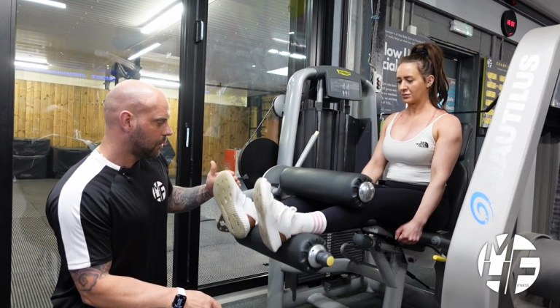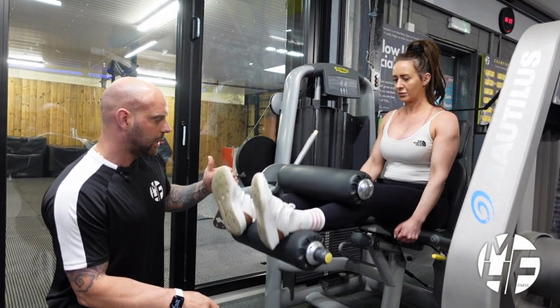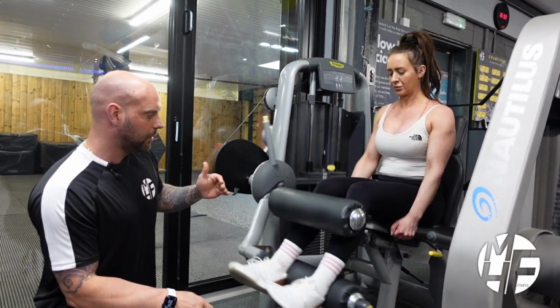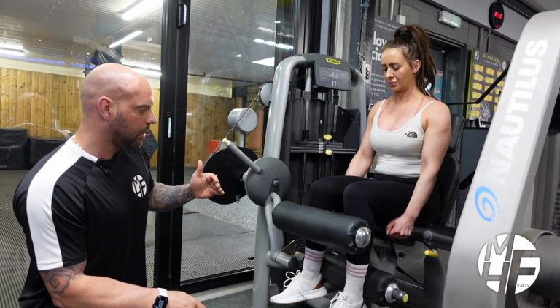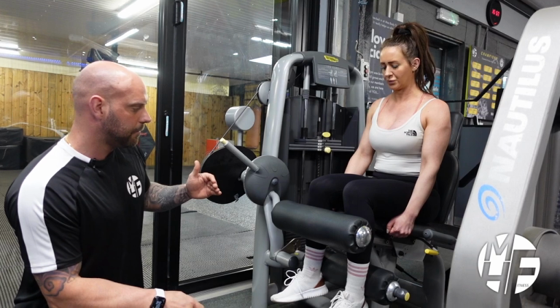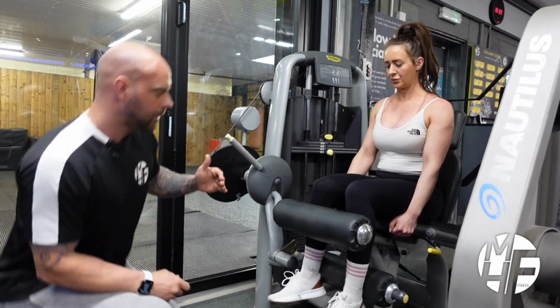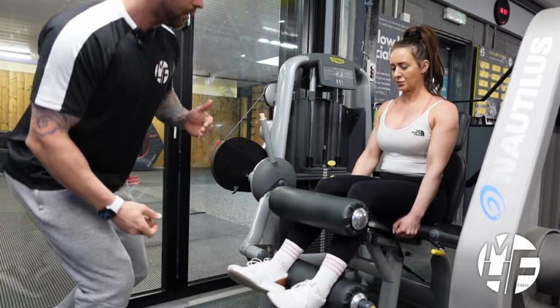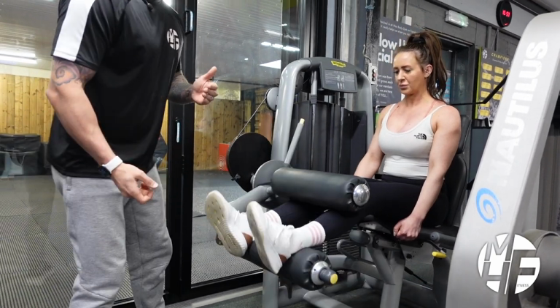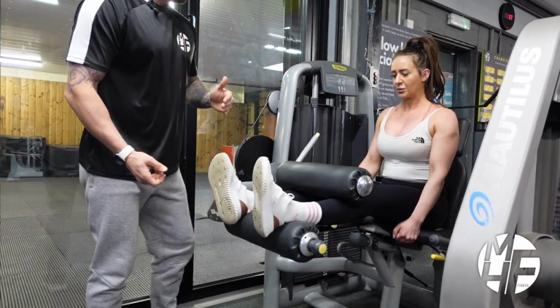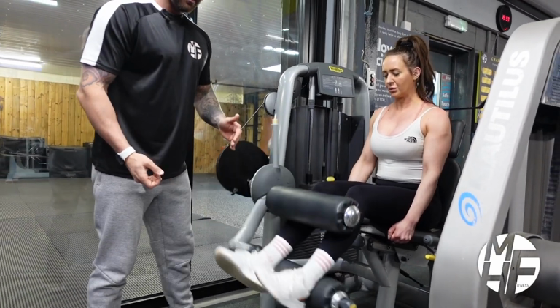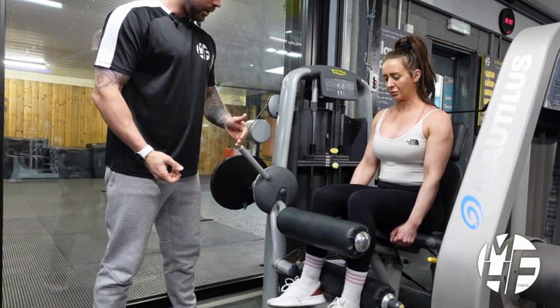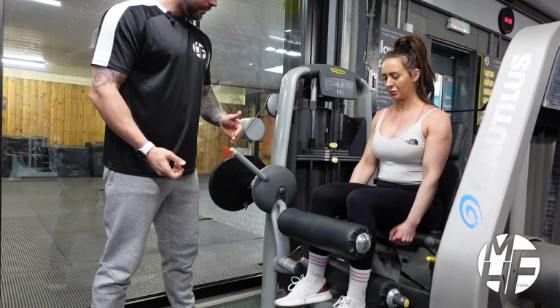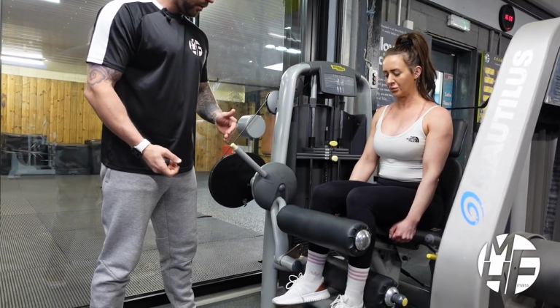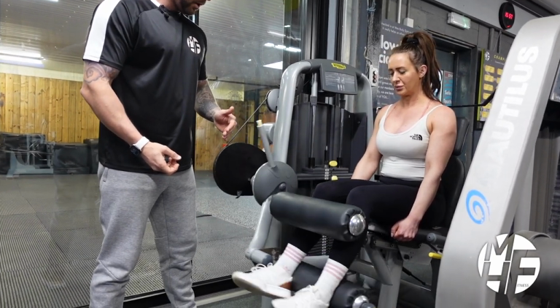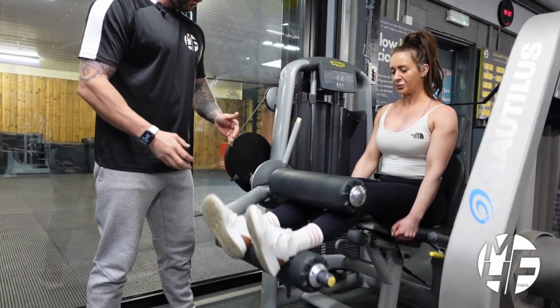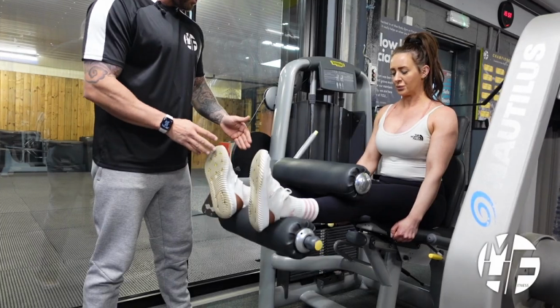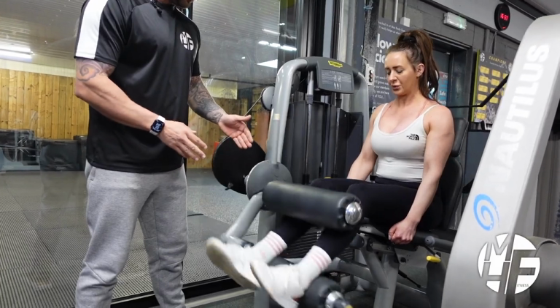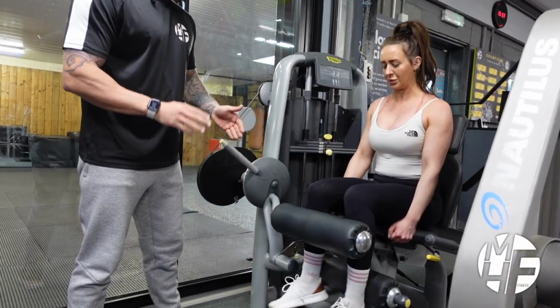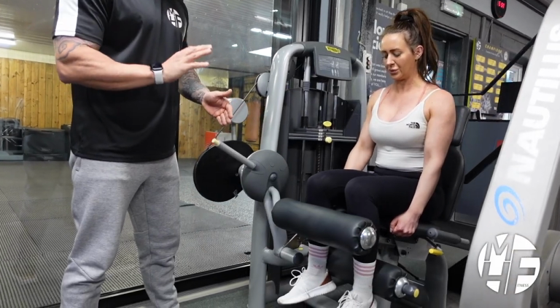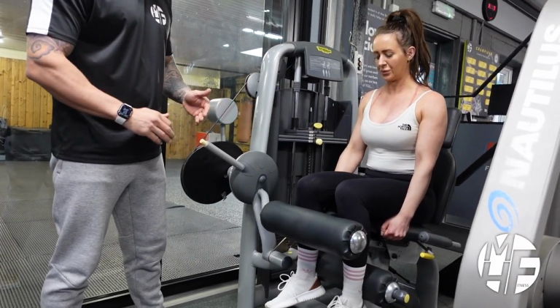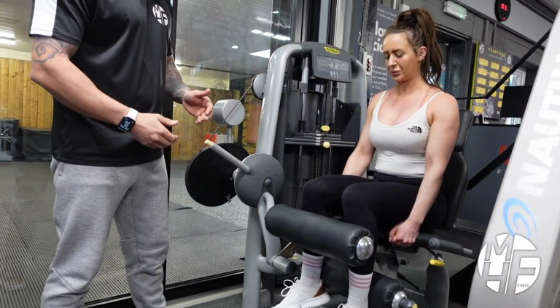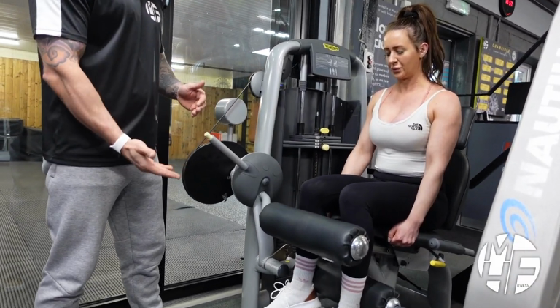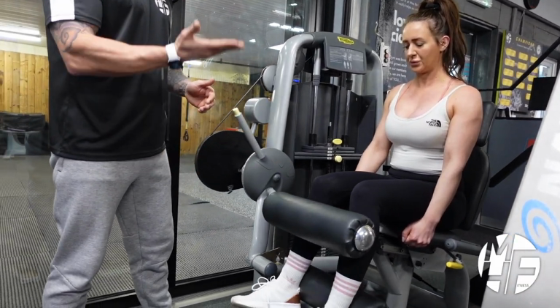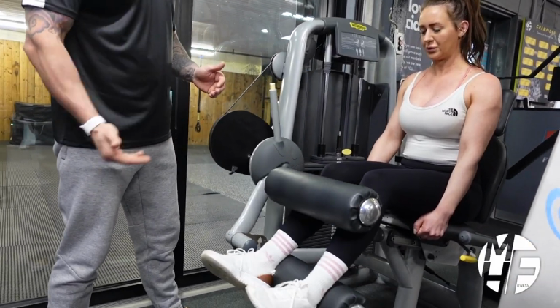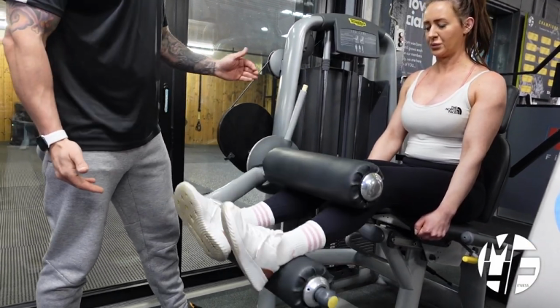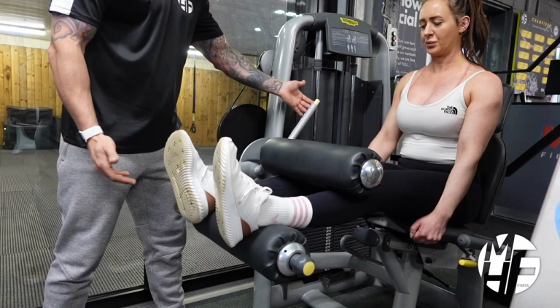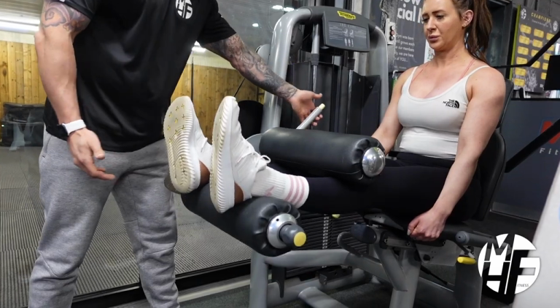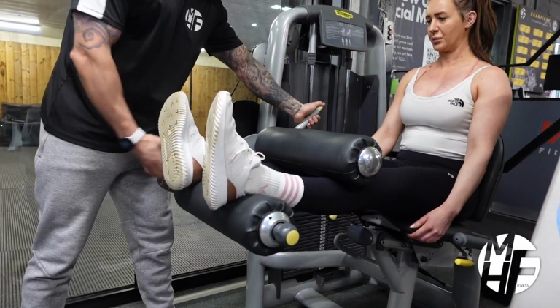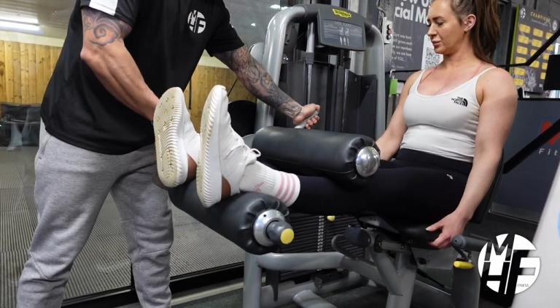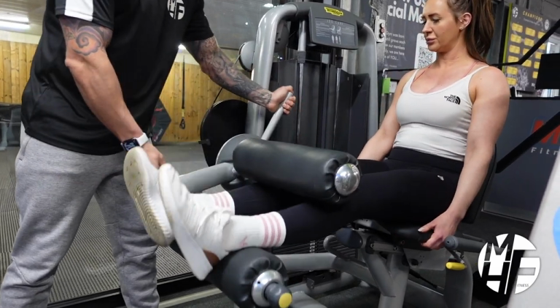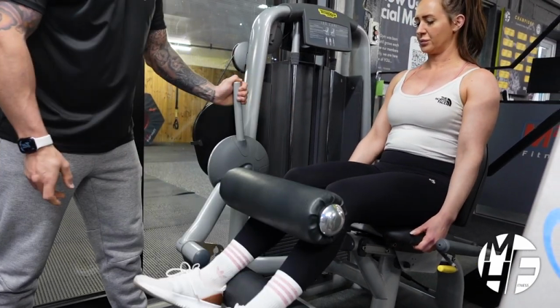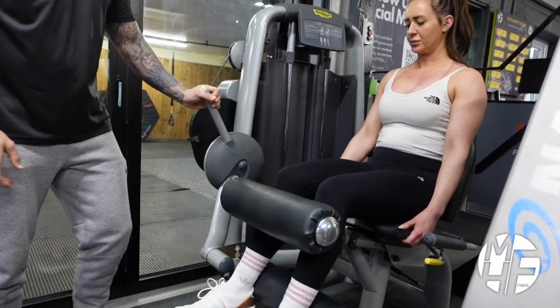Good work, give me two more. One more — nice big squeeze. To finish this exercise, she'll let the pads go right at the top, pressing the button, and return it back down again.